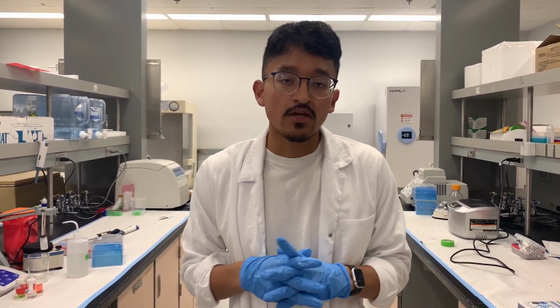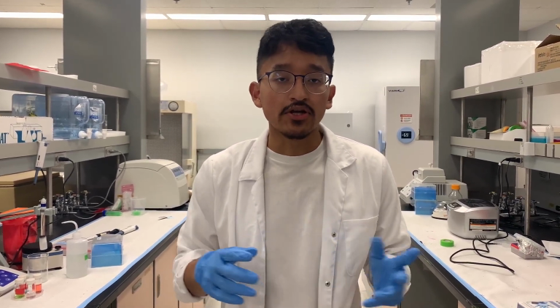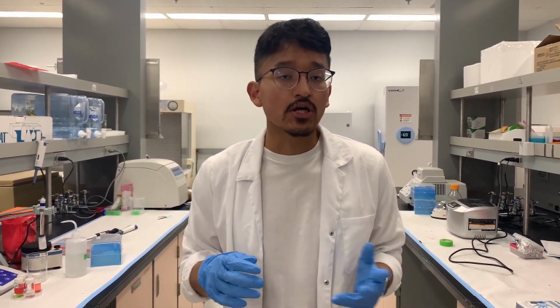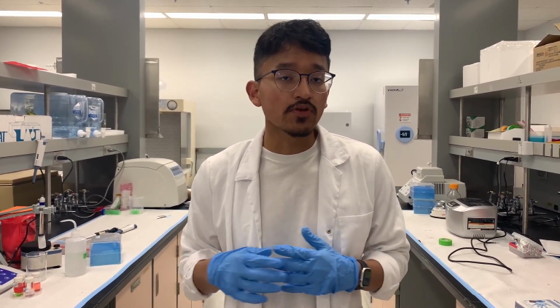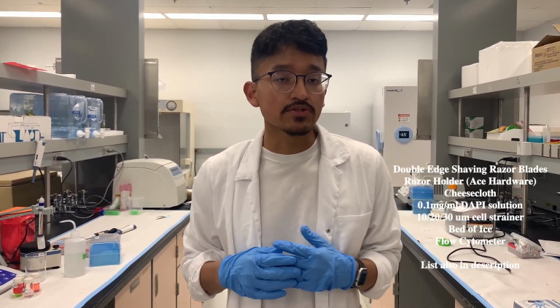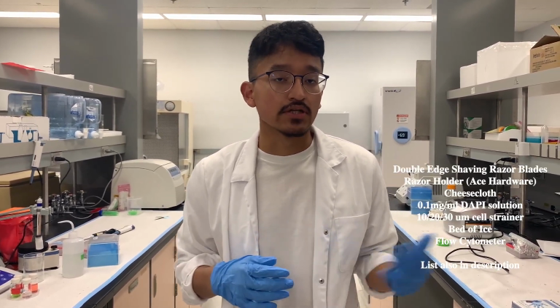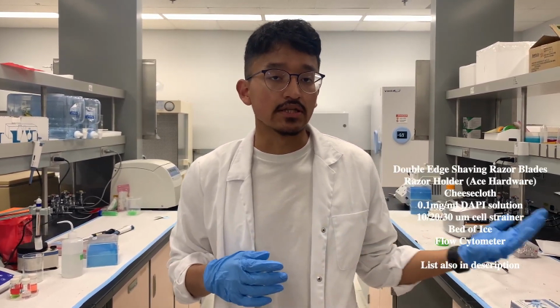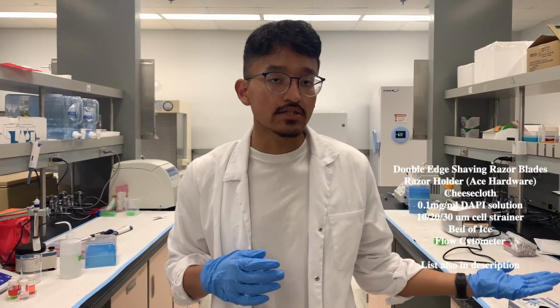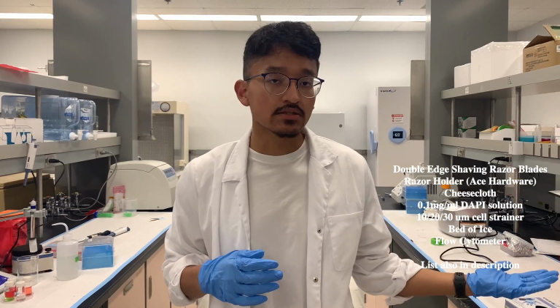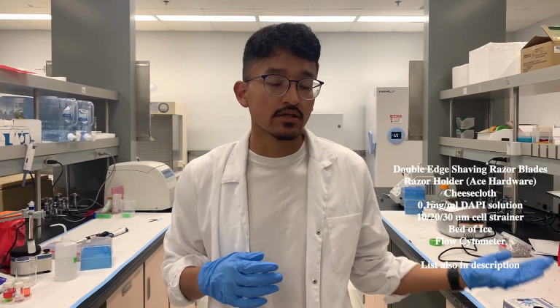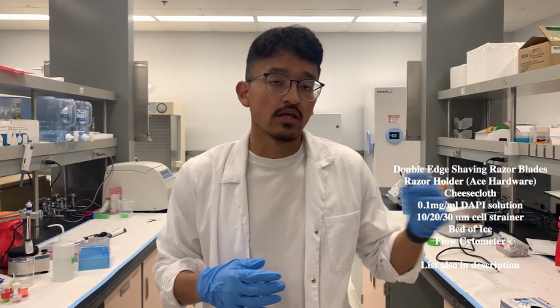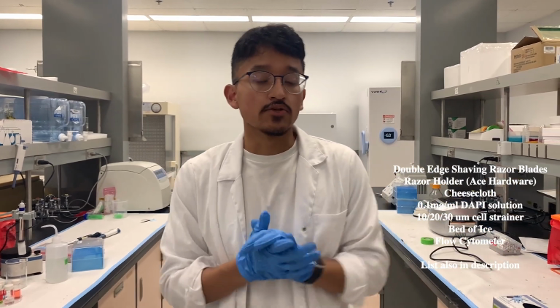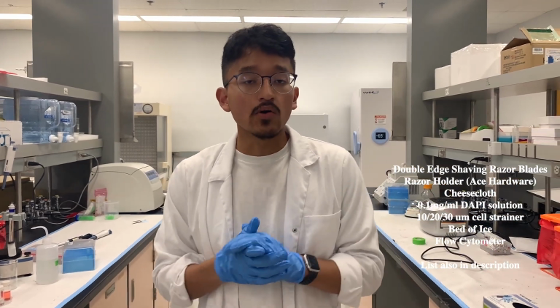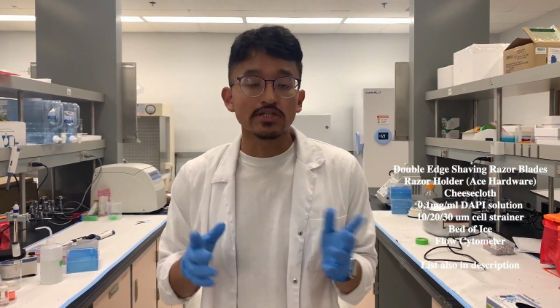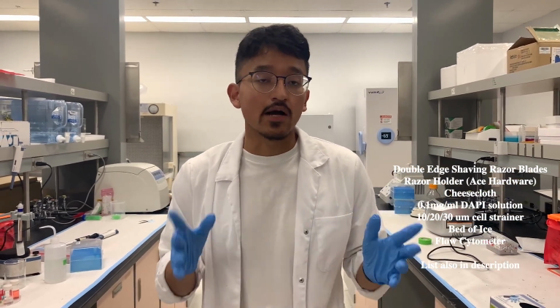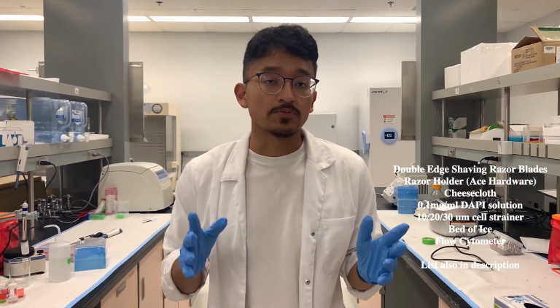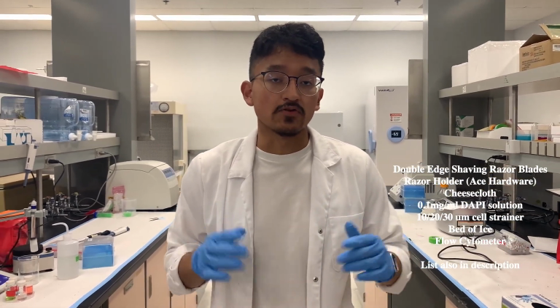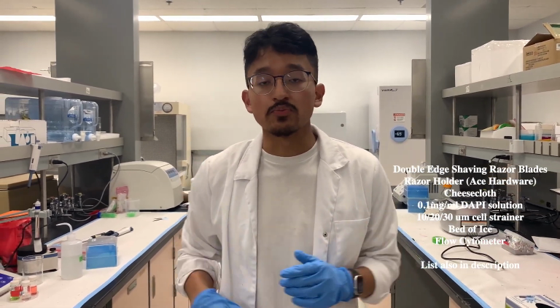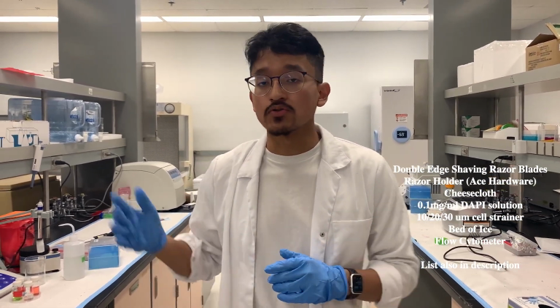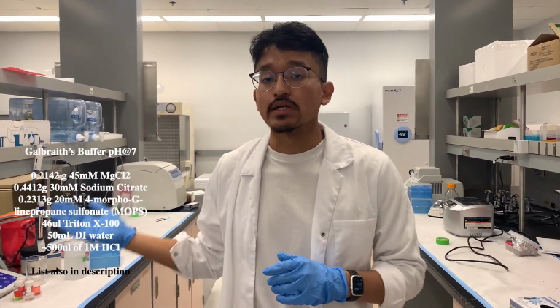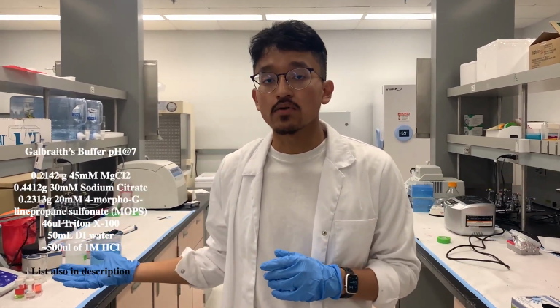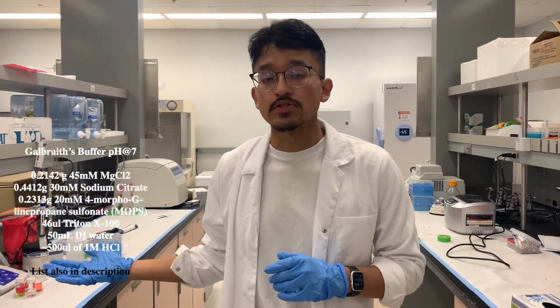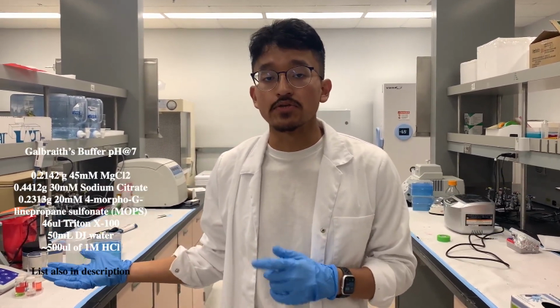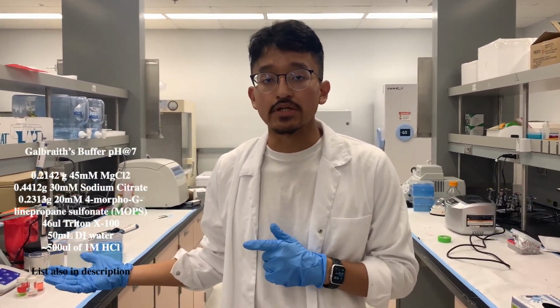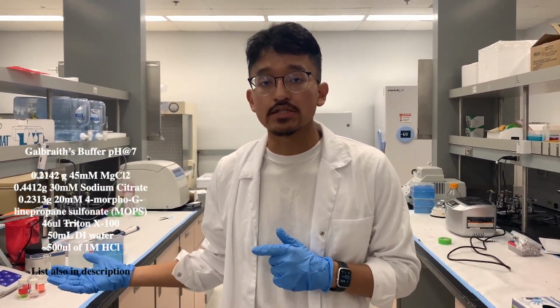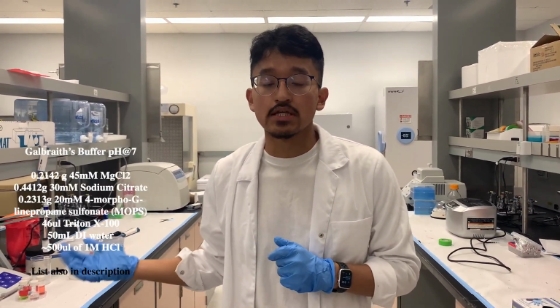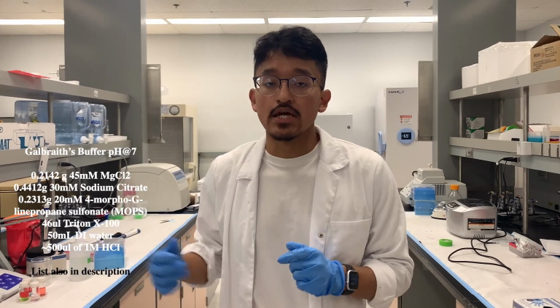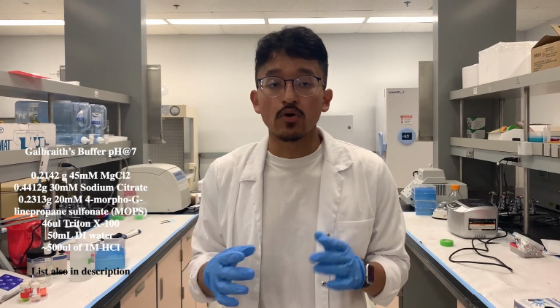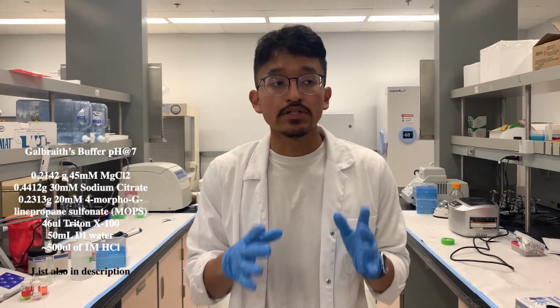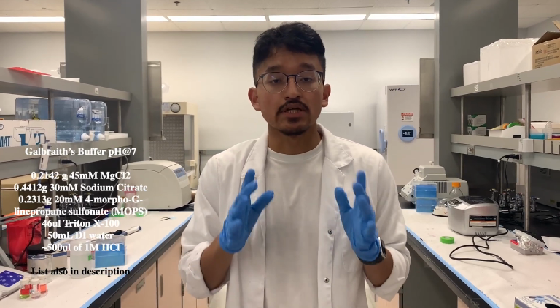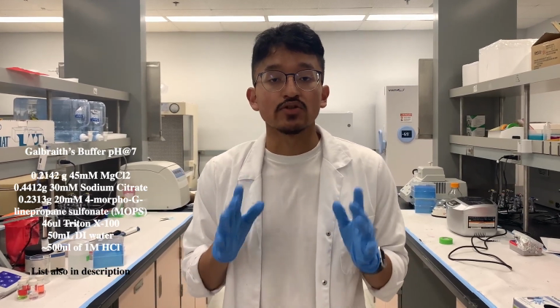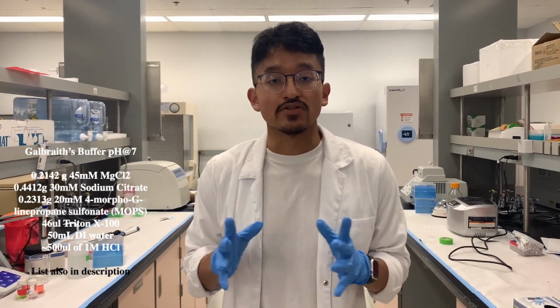You're going to need a couple things. You're going to need this and you will also need Galbraith's buffer. You can pause right now to see the ingredient list, and you also need cell strainers.